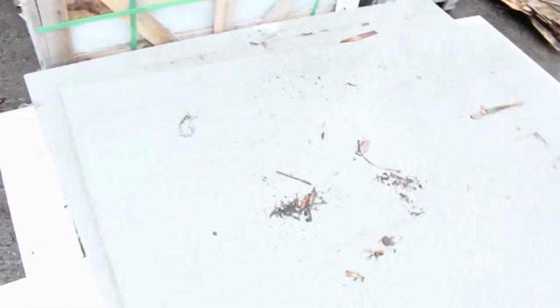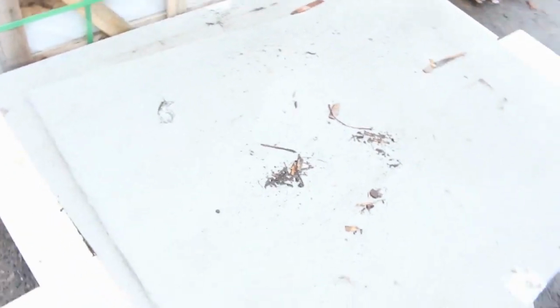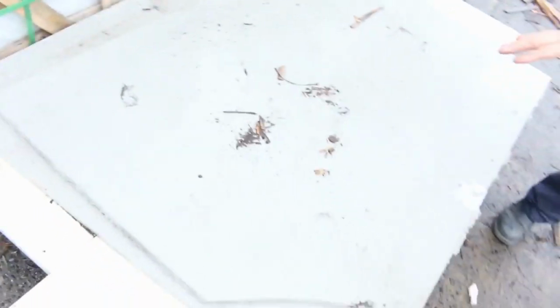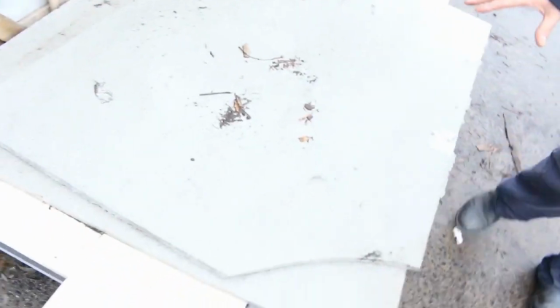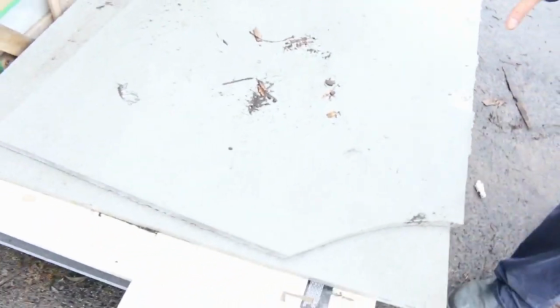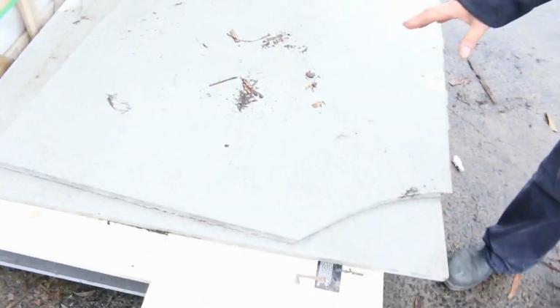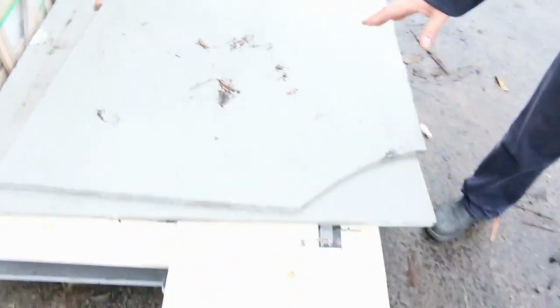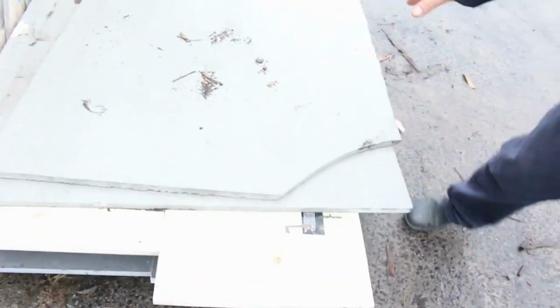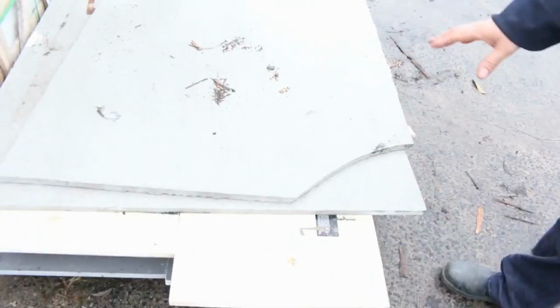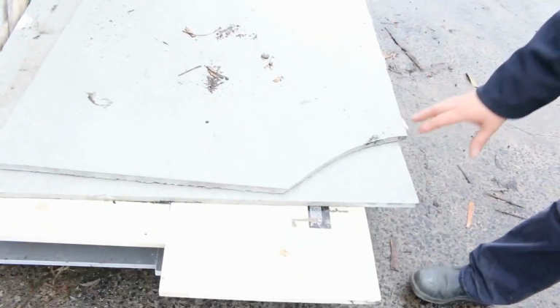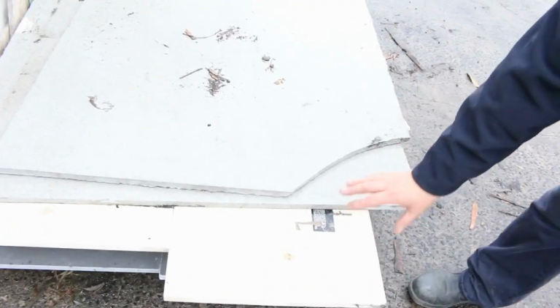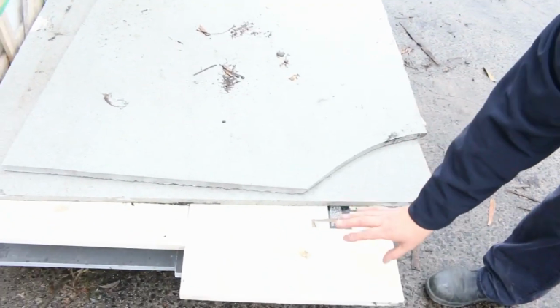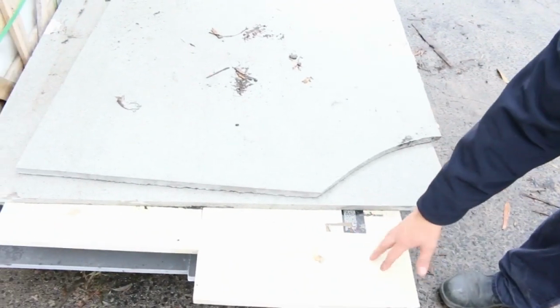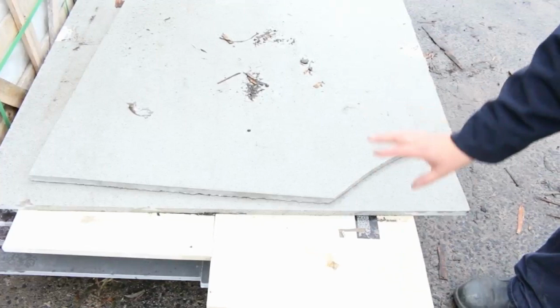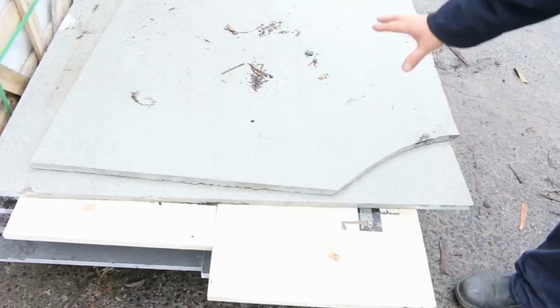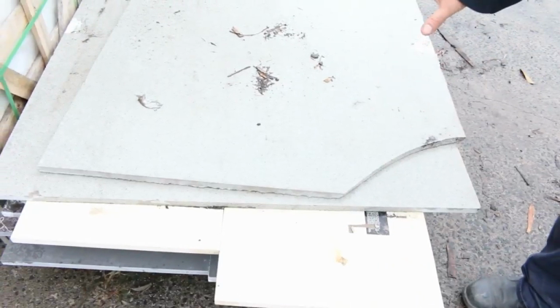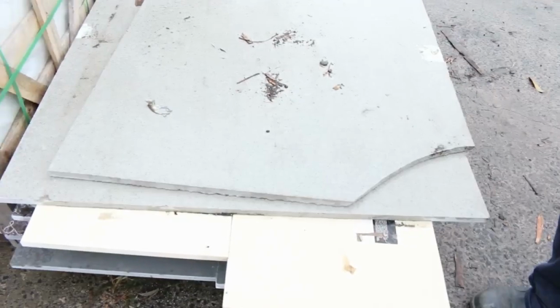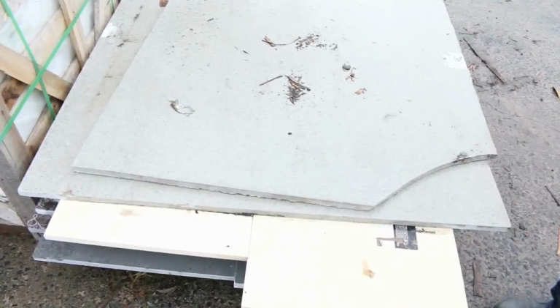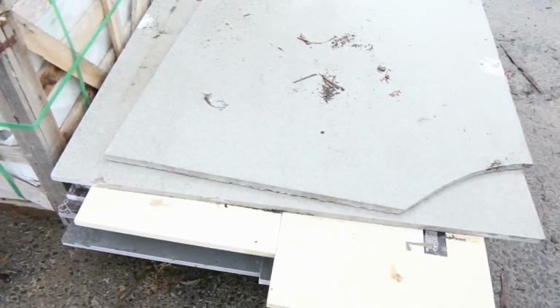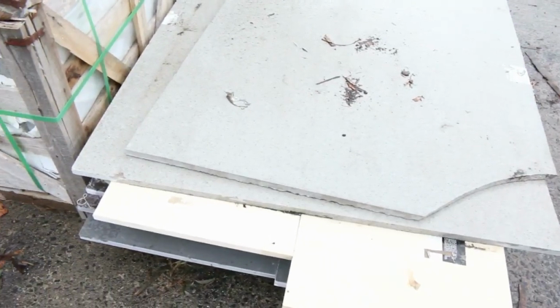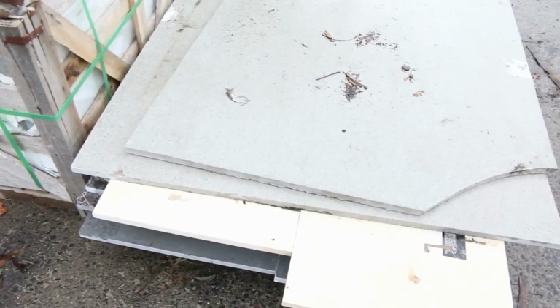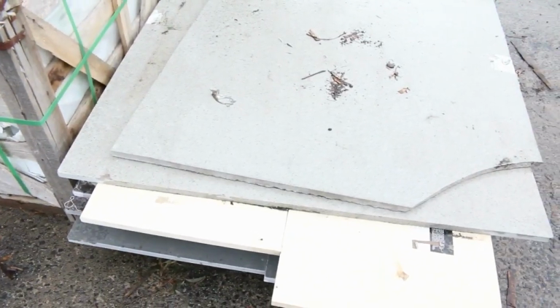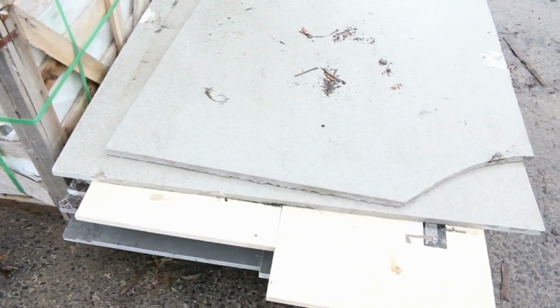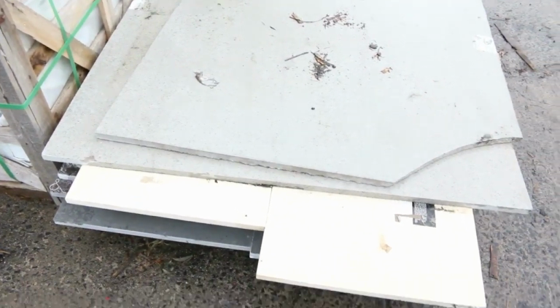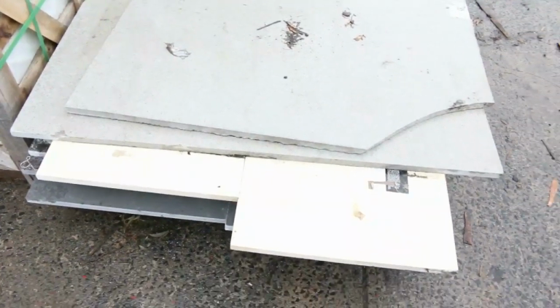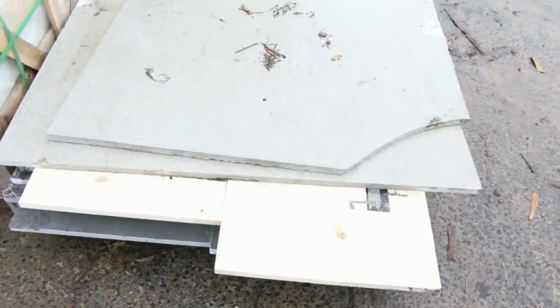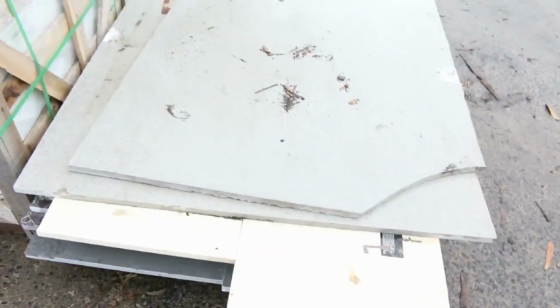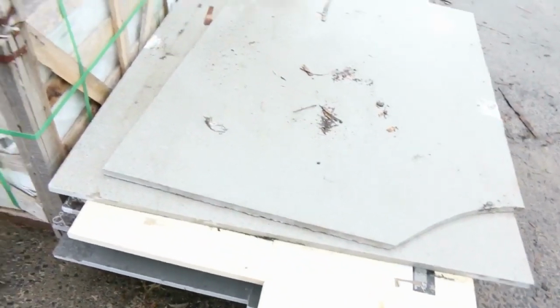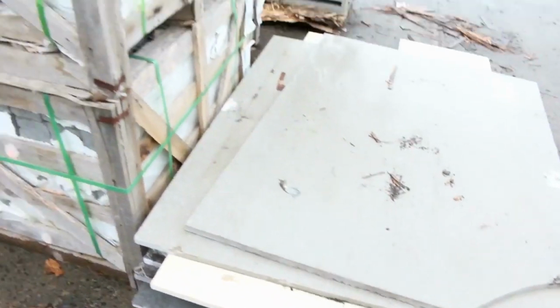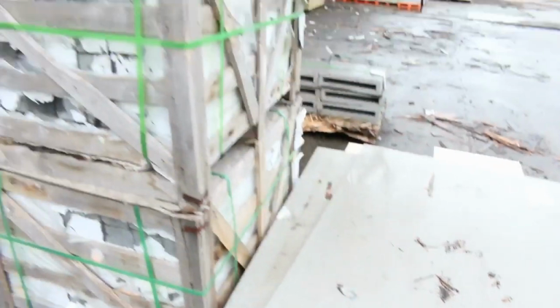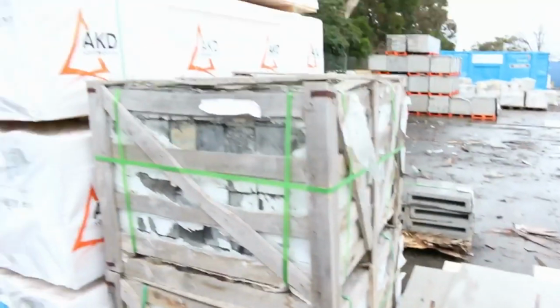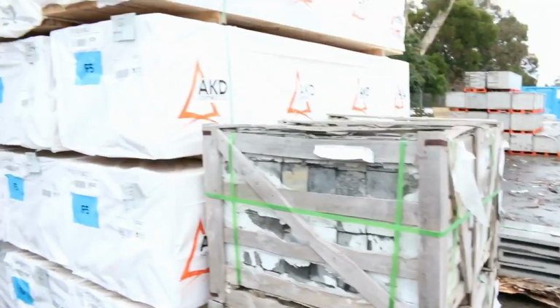Got a mix palette here, so if you've got vanity units or small kitchens, some stone bench tops - again unreserved, so we'll just clear them out for whatever we can get.